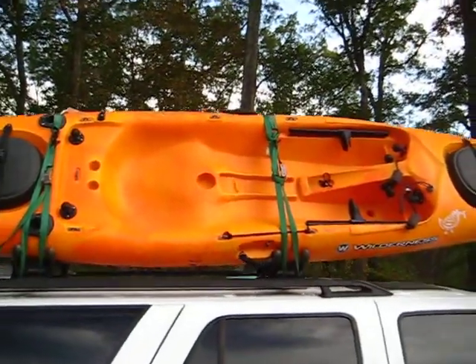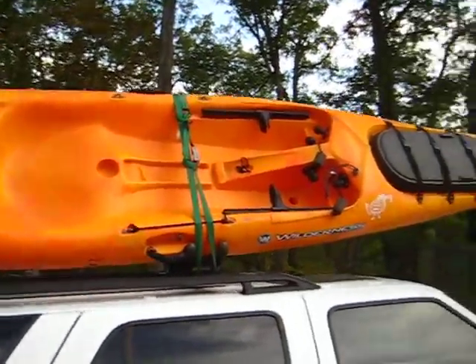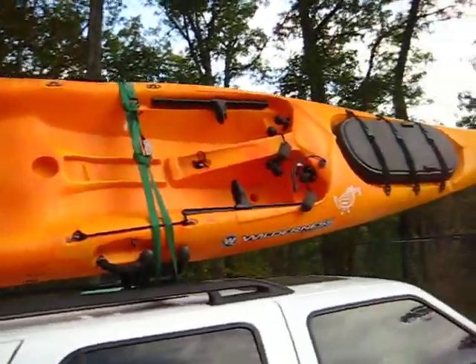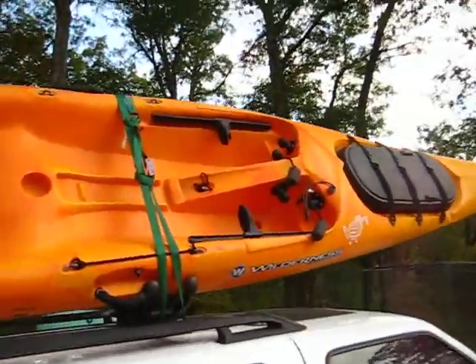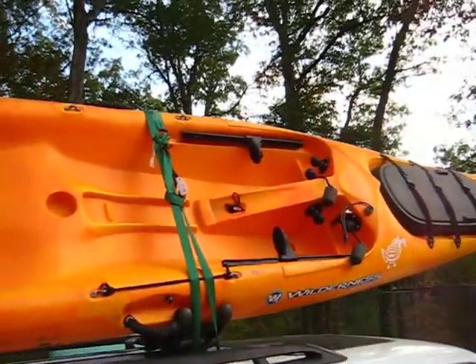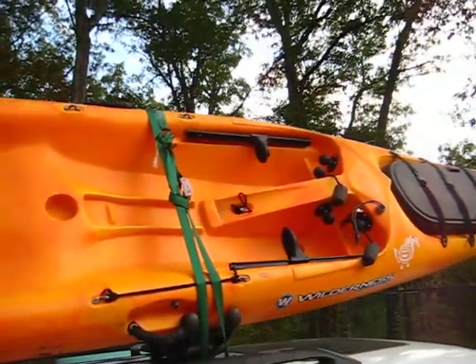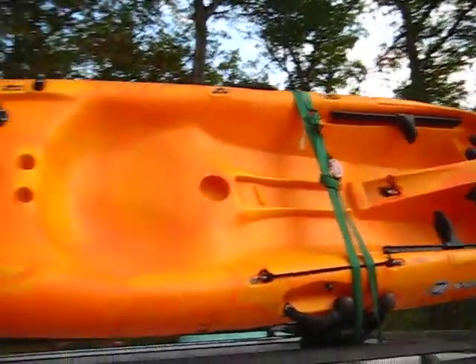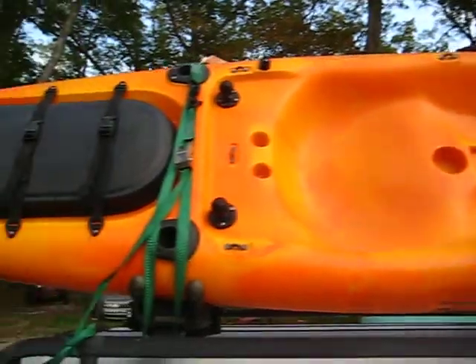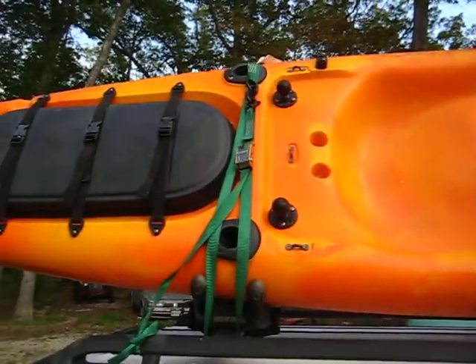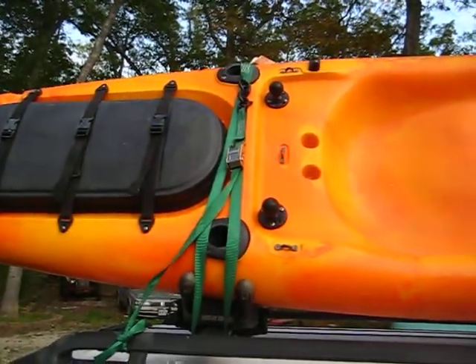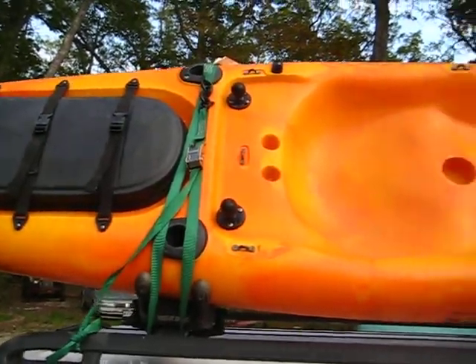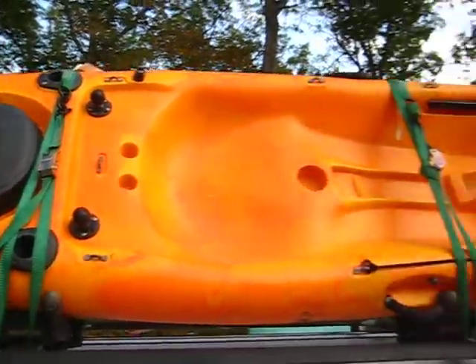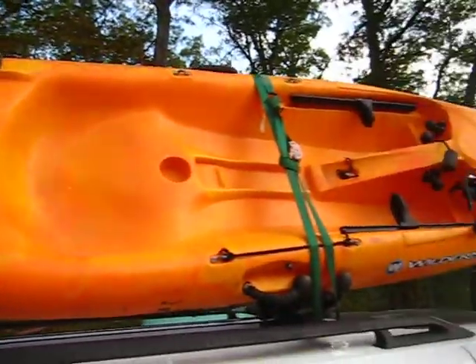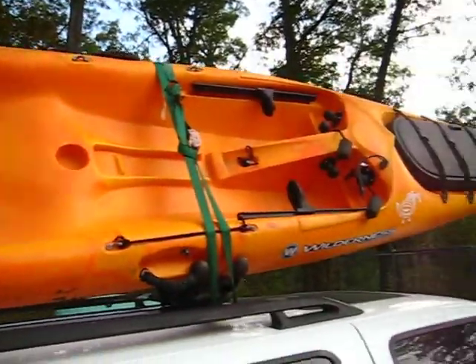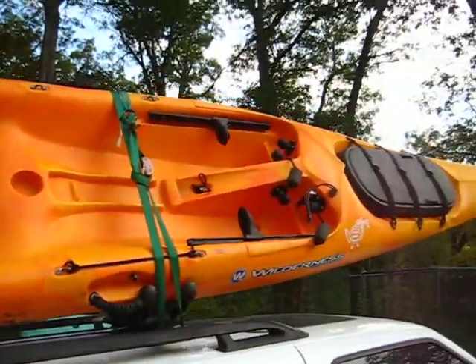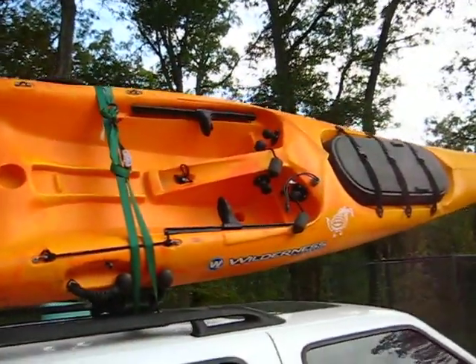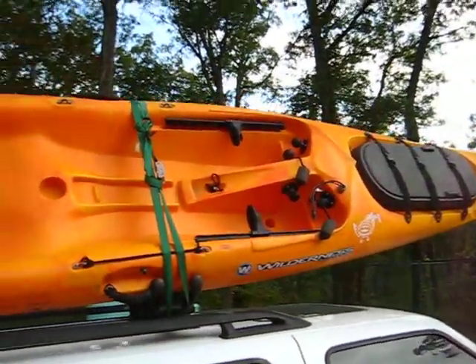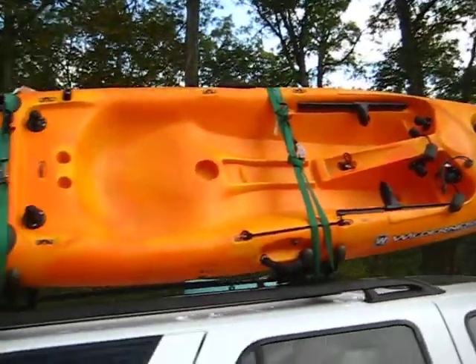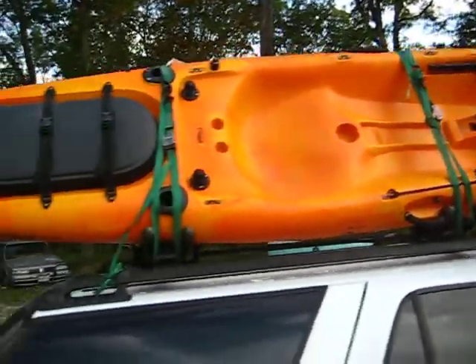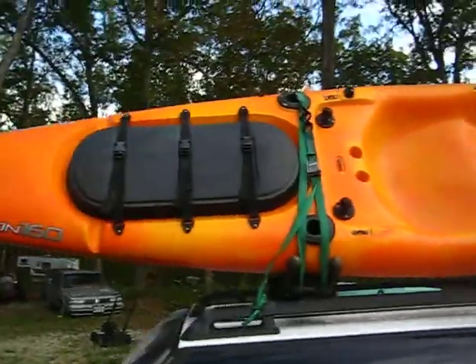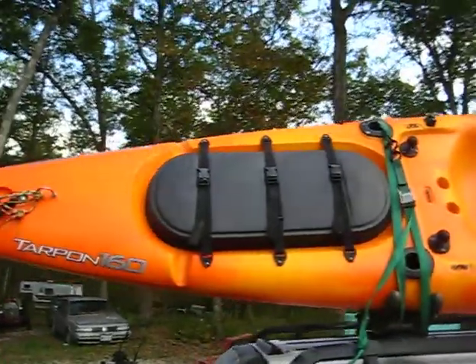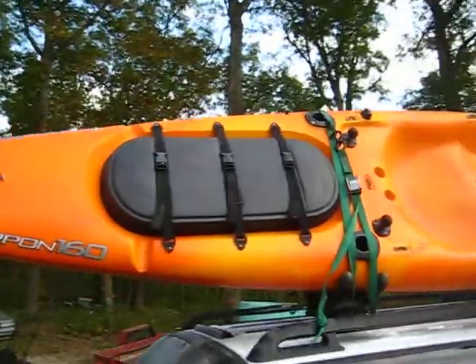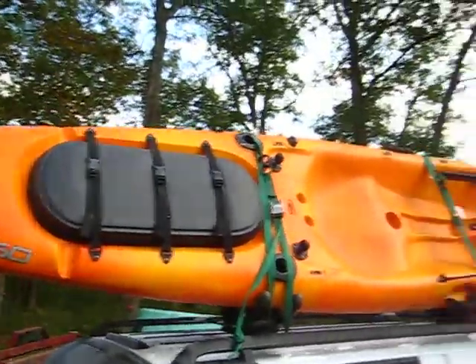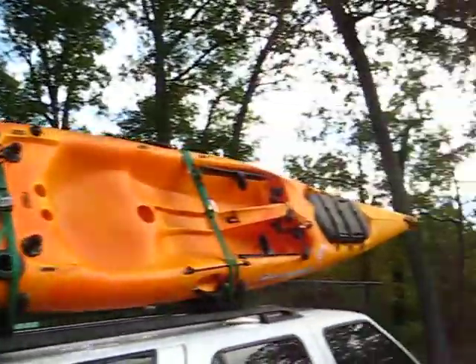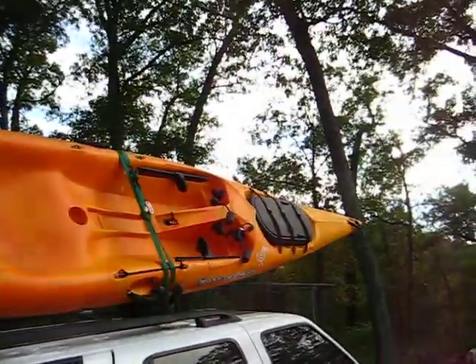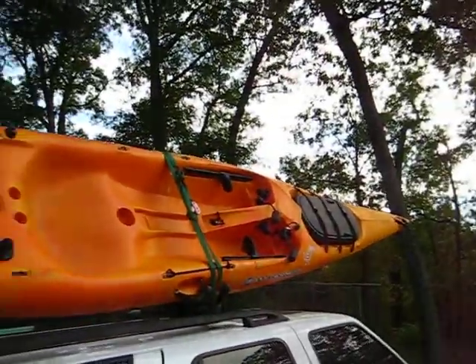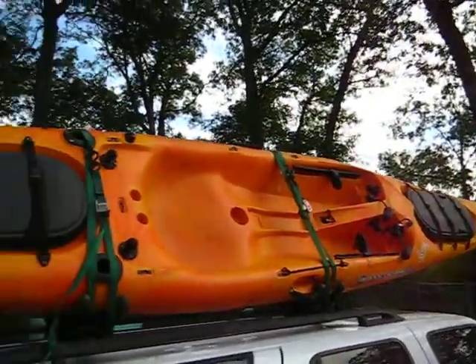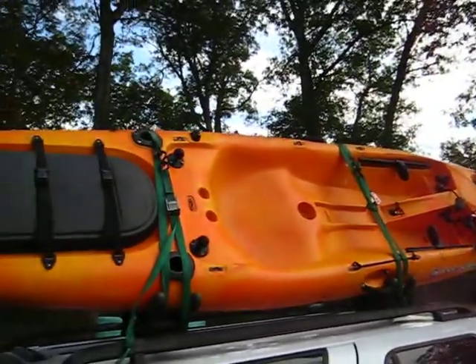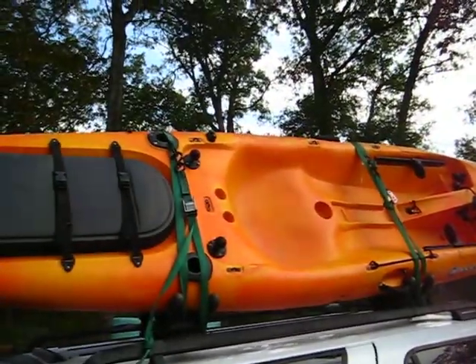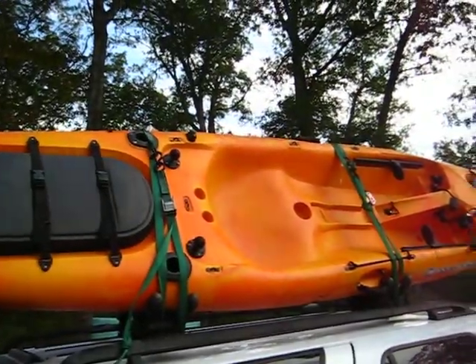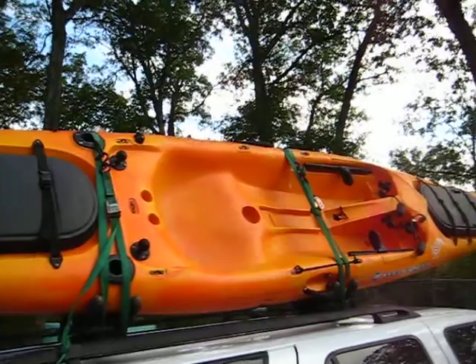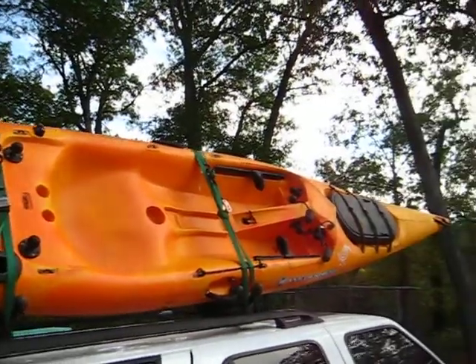This one's actually set up for fishing, so that's kind of cool. Now I can take friends with me and not have to rent a kayak. It is a sit-on-top, so if somebody doesn't feel comfortable sitting in one, even better.